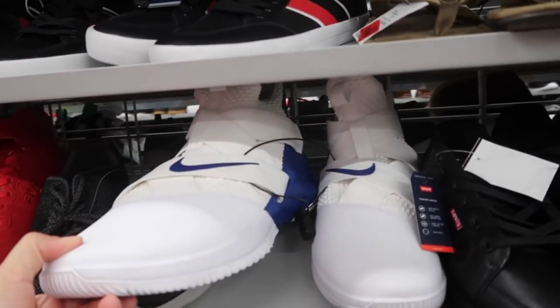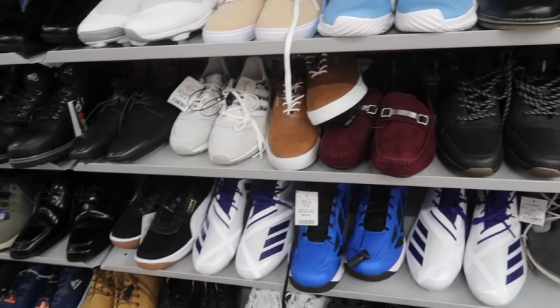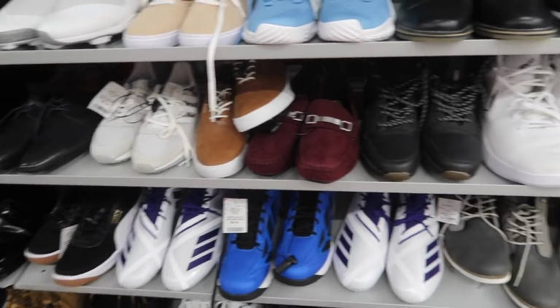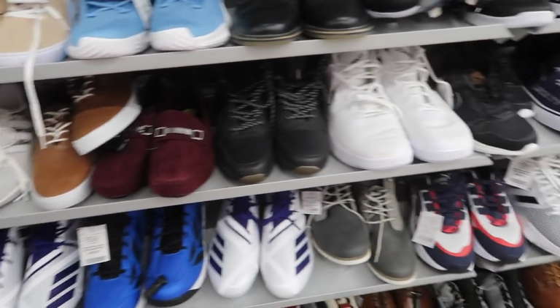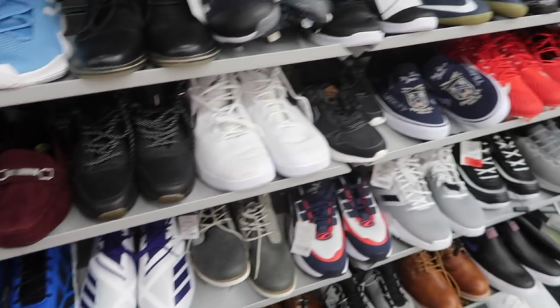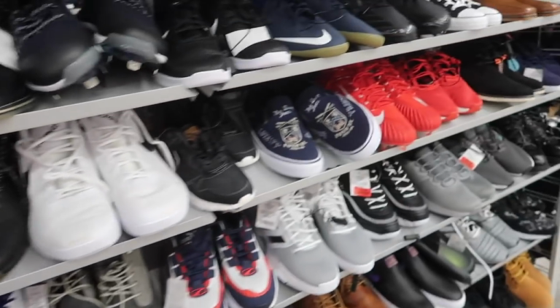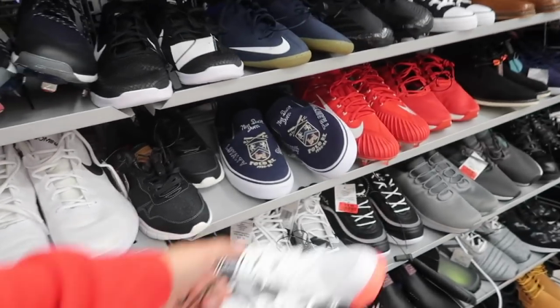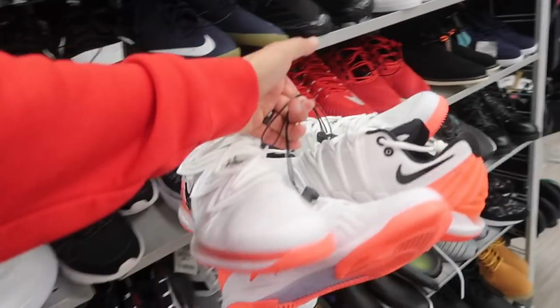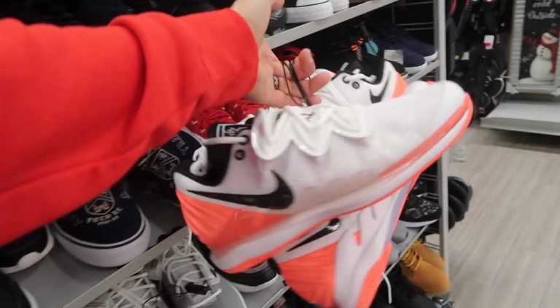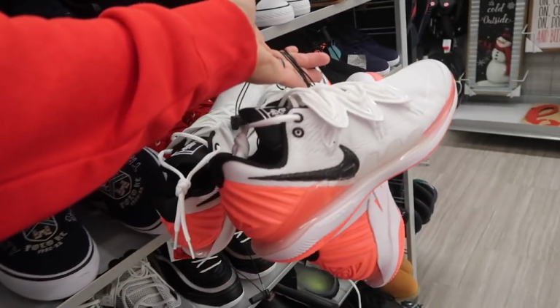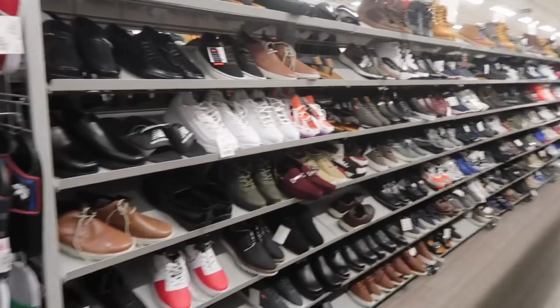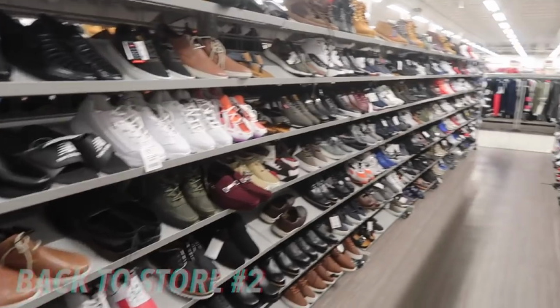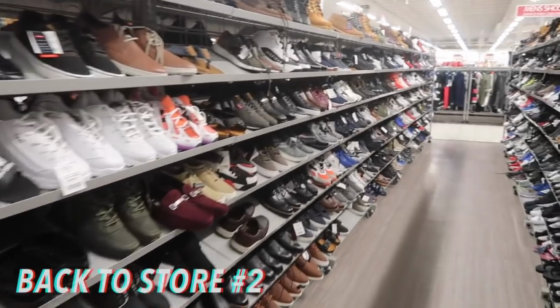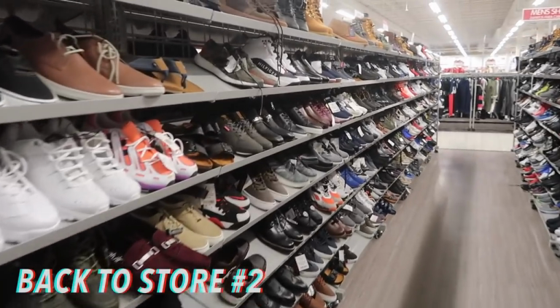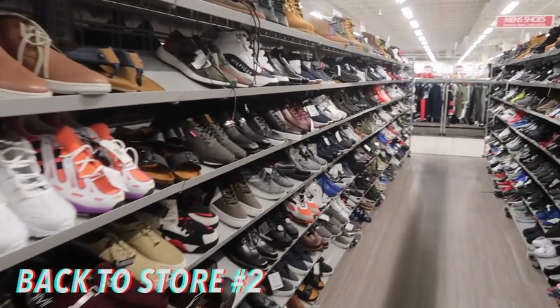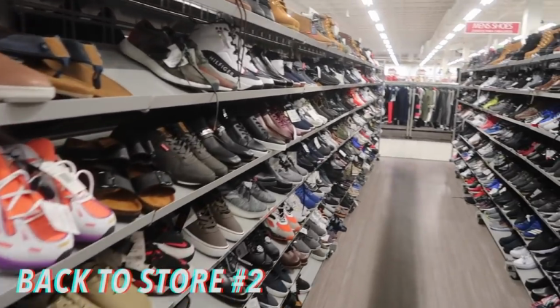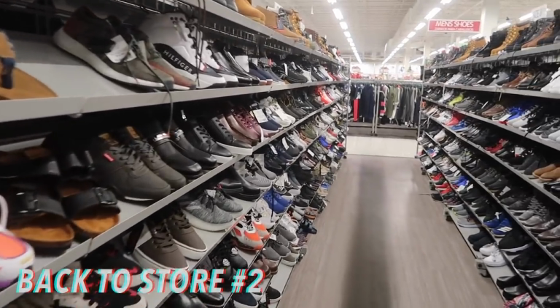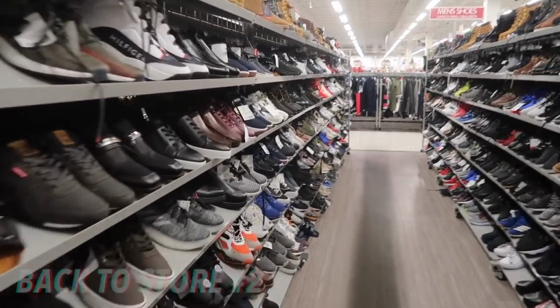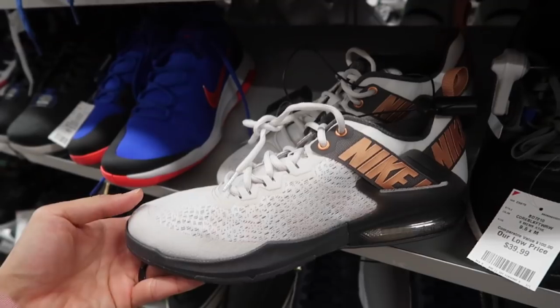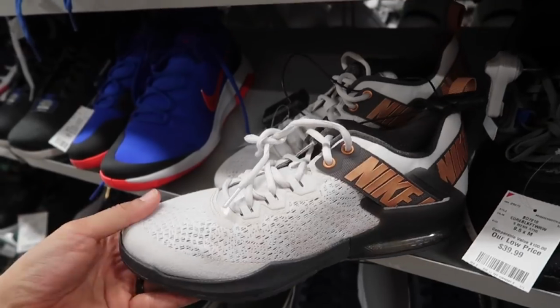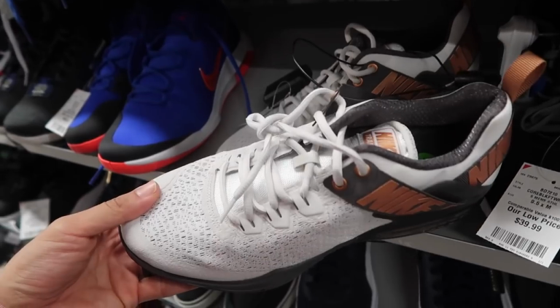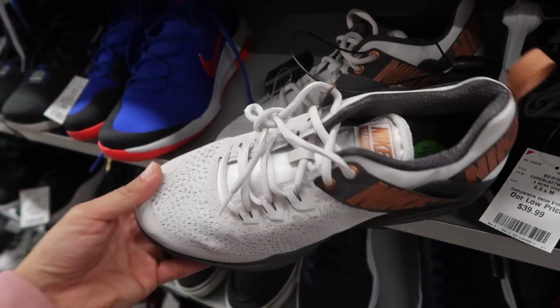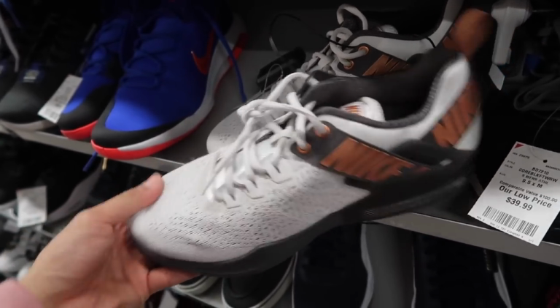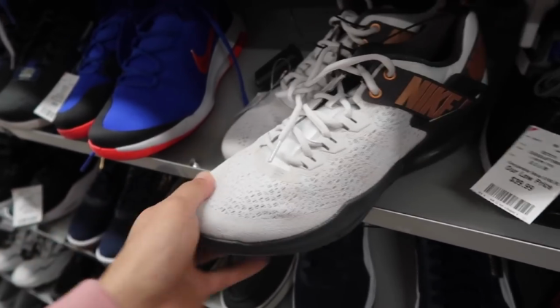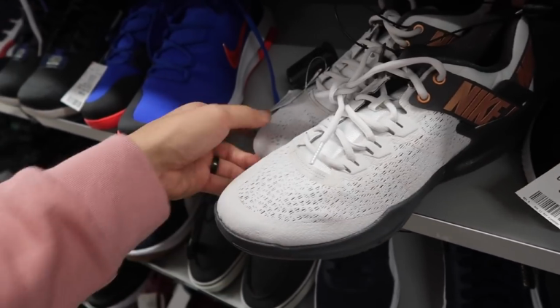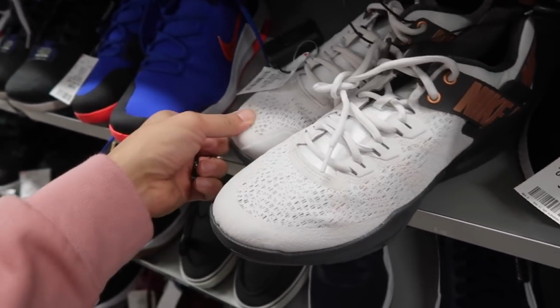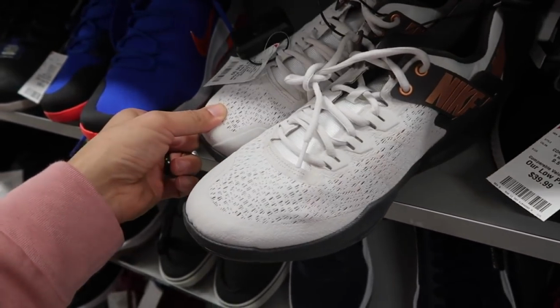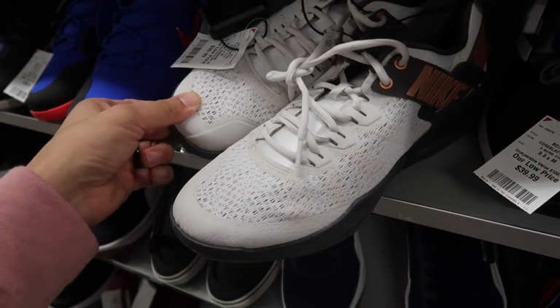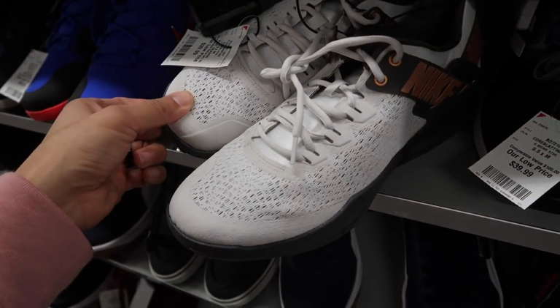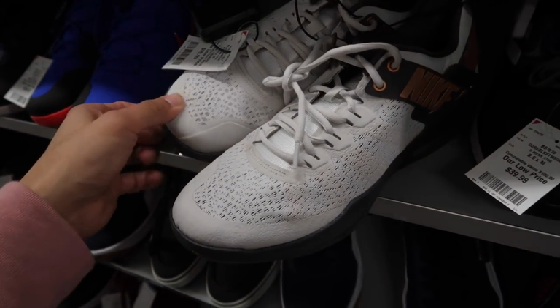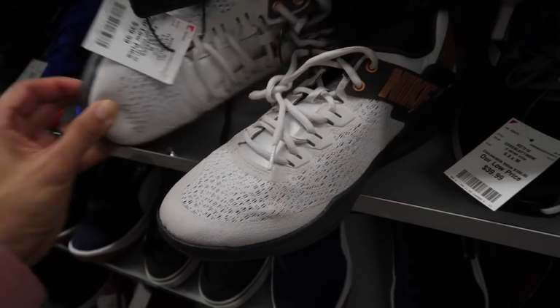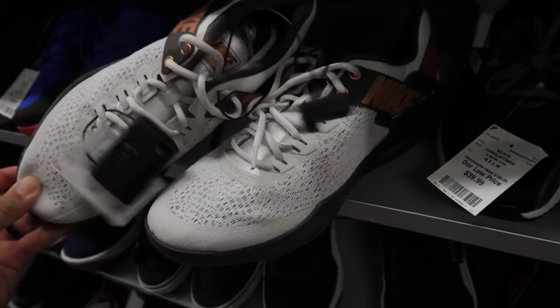Last aisle — bigger sizes, EXPs again, LeBron Soldiers. So no other Kyries — we'll take the two pairs, no complaints here. Back at the west side store just to see if they got anything new. Nike training, size nine and a half, forty dollars, comparable value sixty-seven. Haven't seen this shoe before, don't even know what the actual name is.